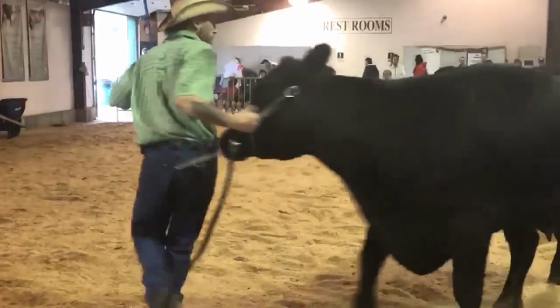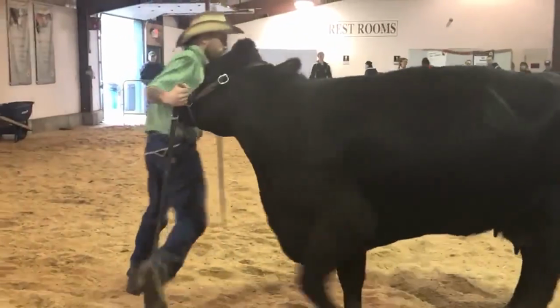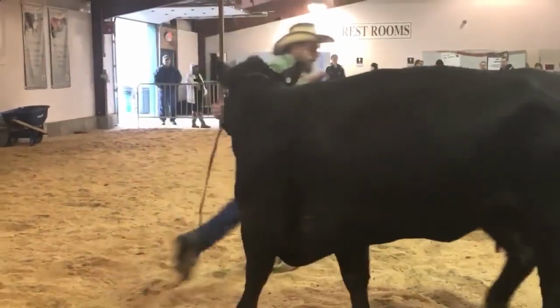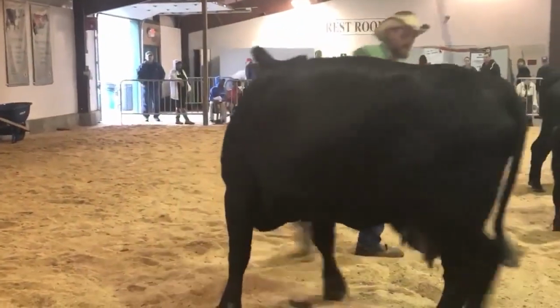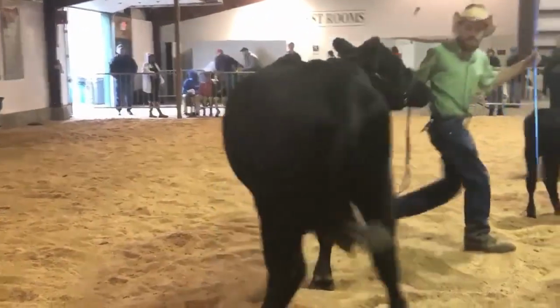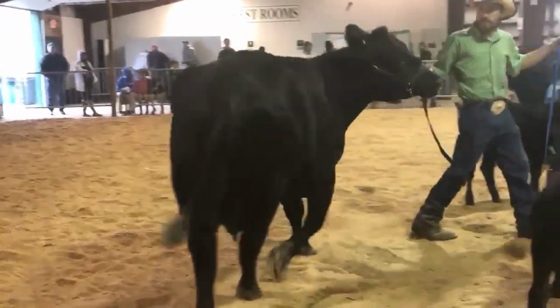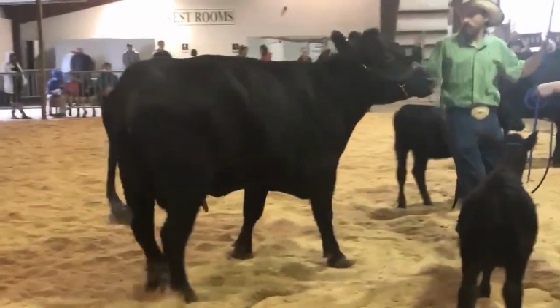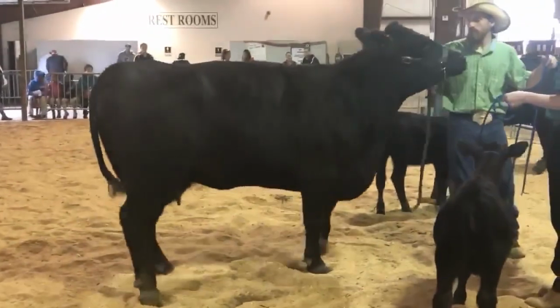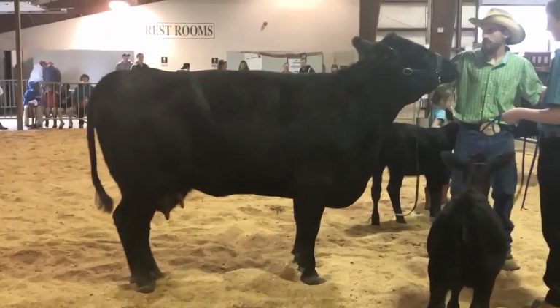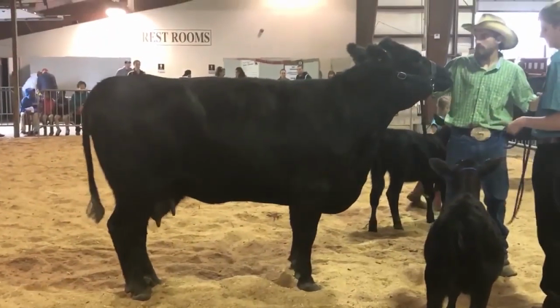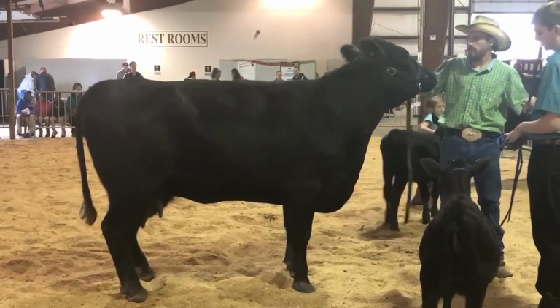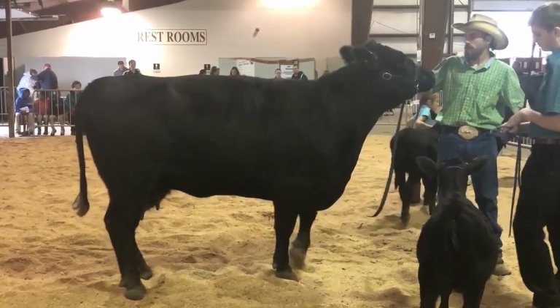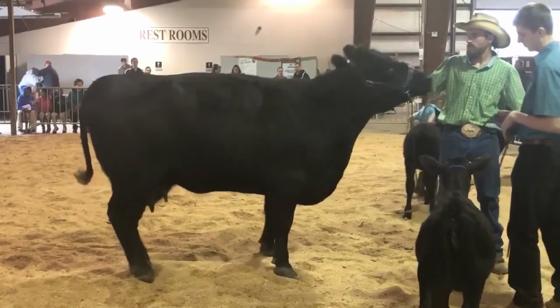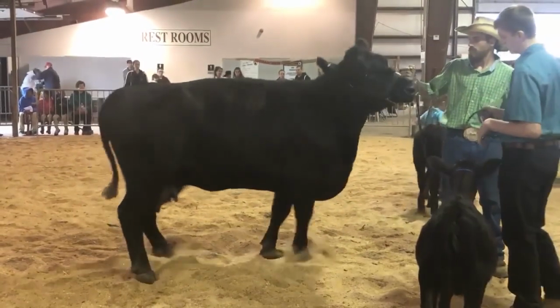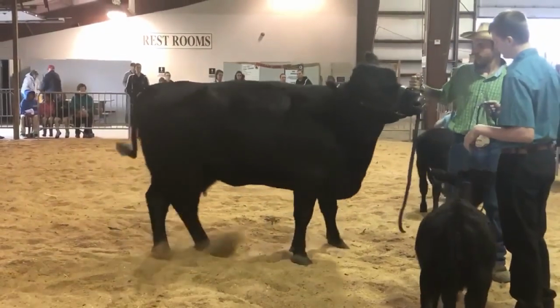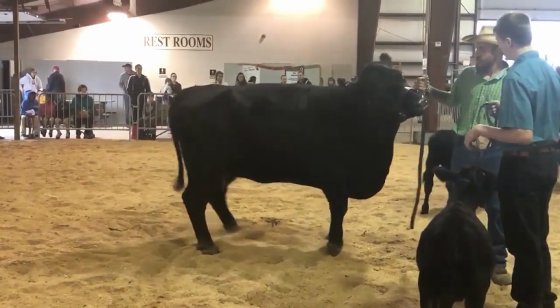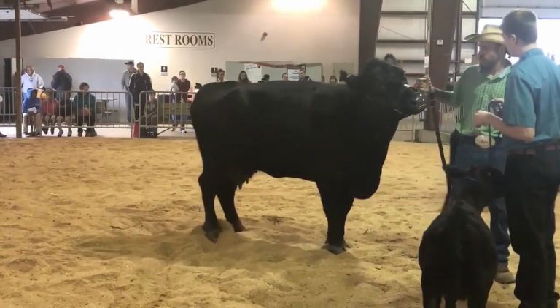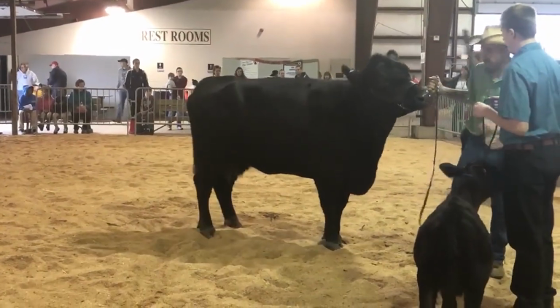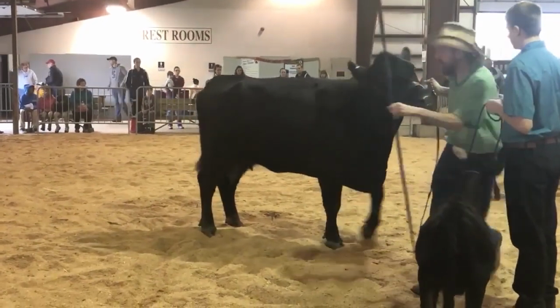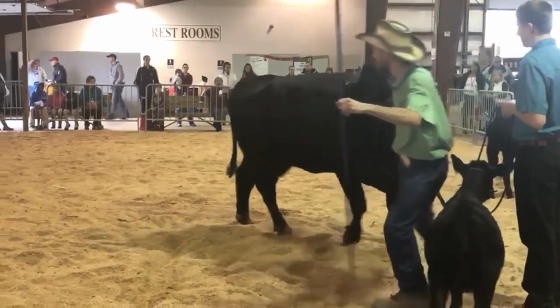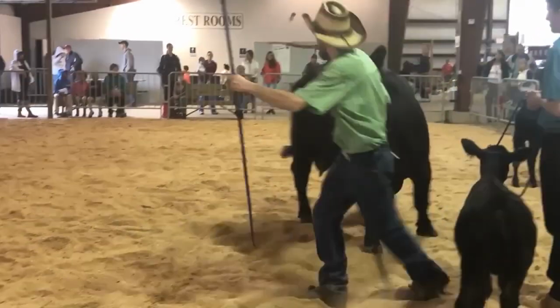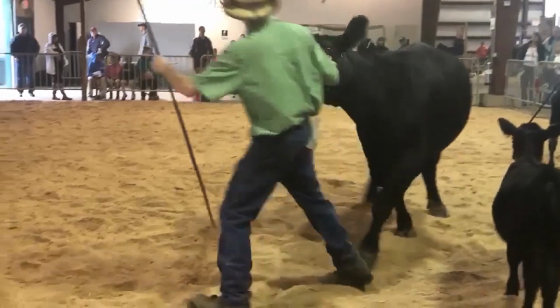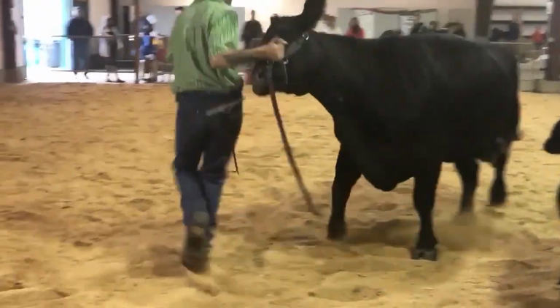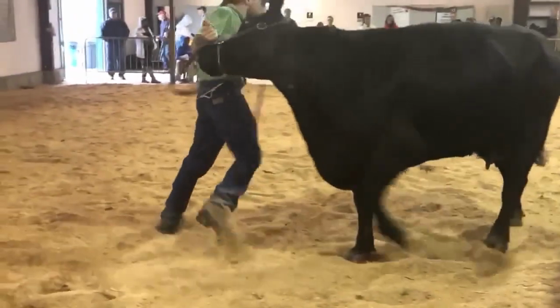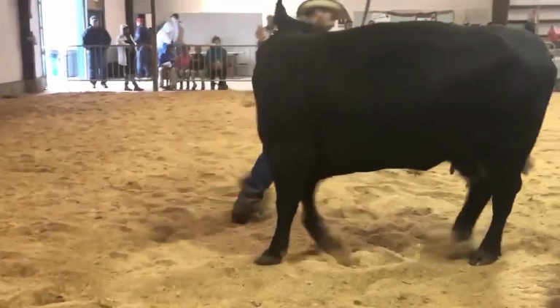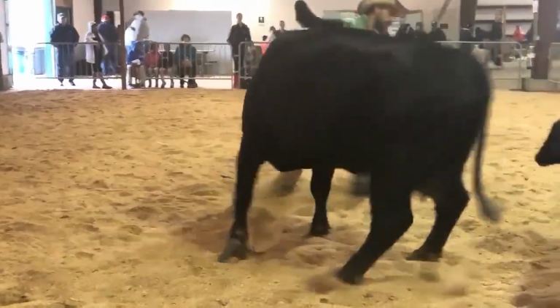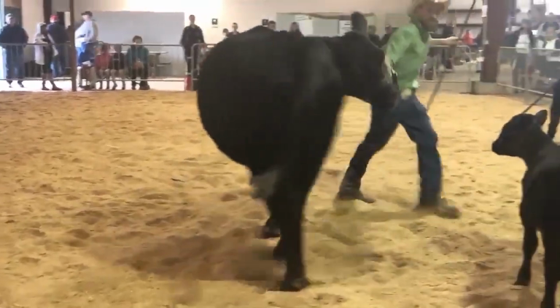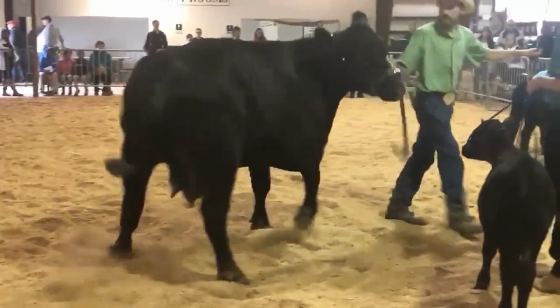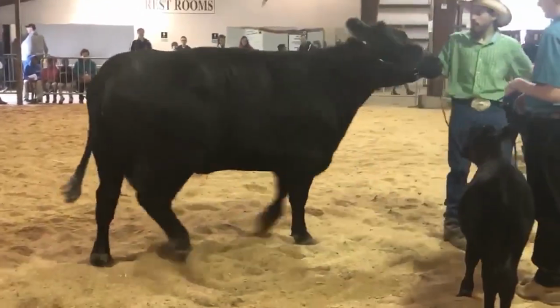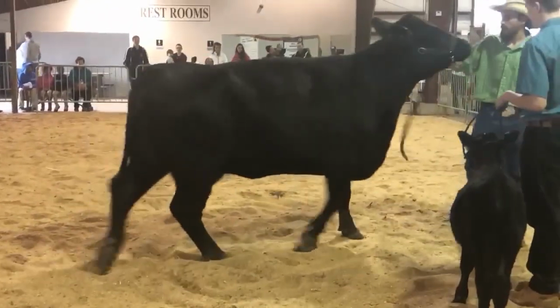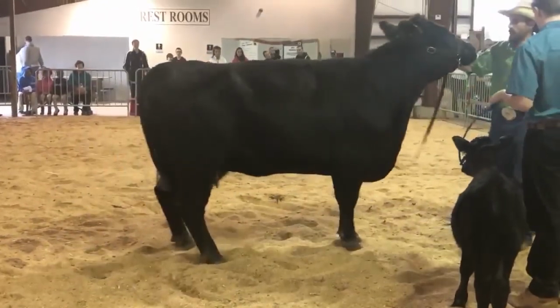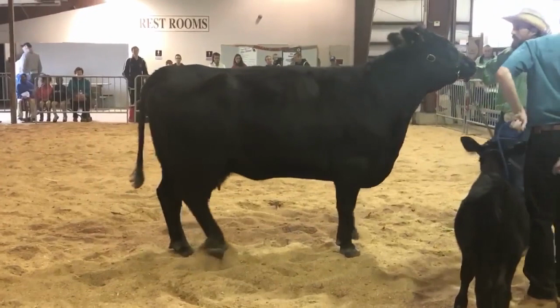And then the cow that rounds out the class — a real ruggedly made kind of a female. Another coarse-made kind of an individual. Certainly a female that's got a little bit more rib shape and depth of body compared to the female above her. I just like to change her in terms of her udder structure and her teat design.